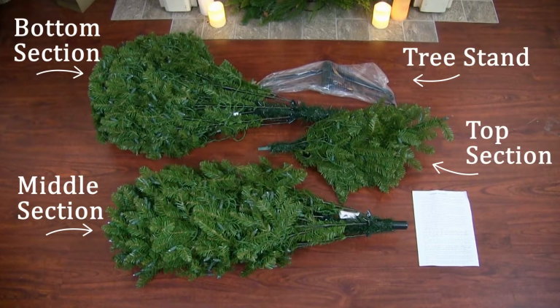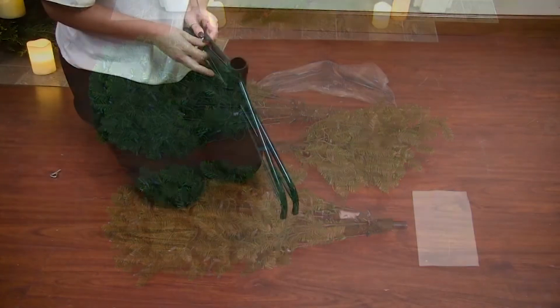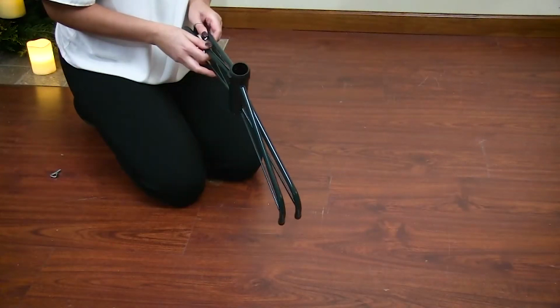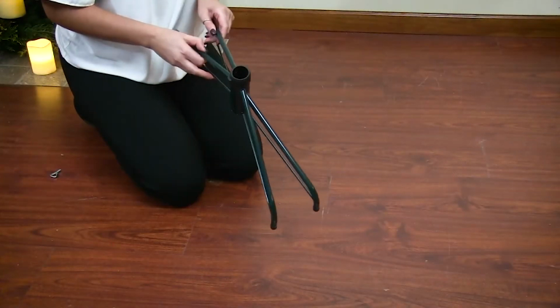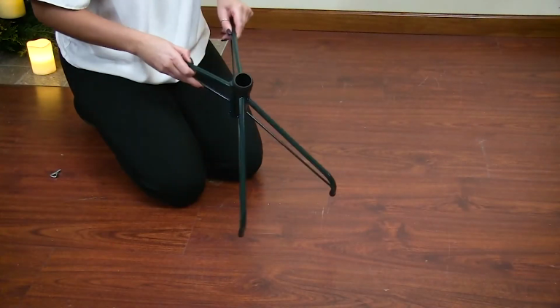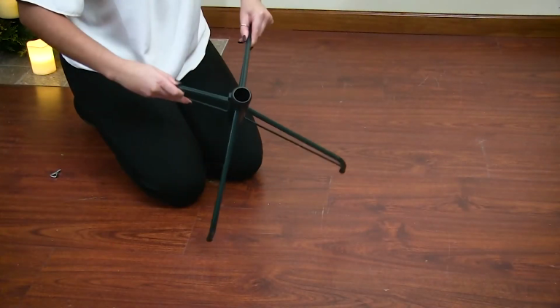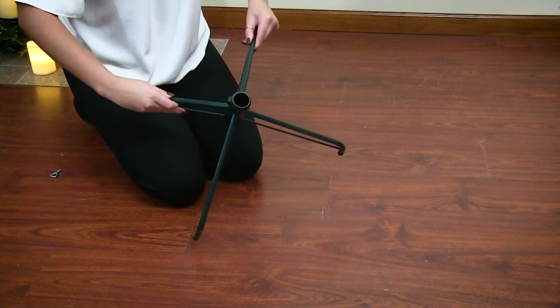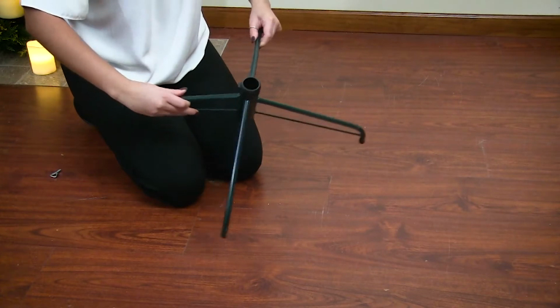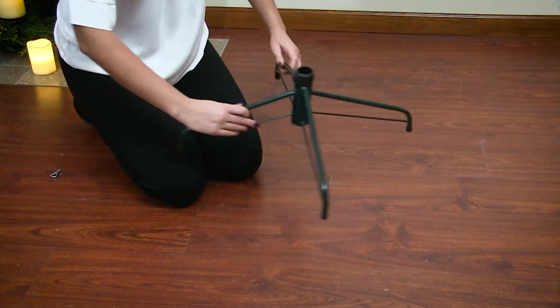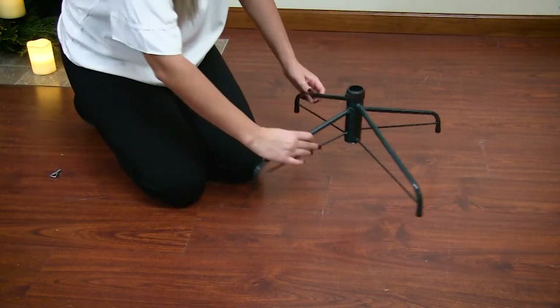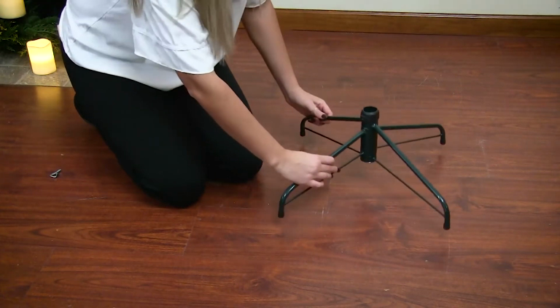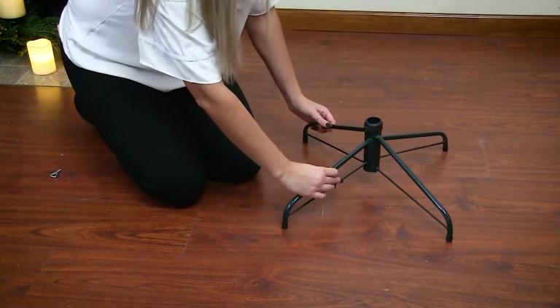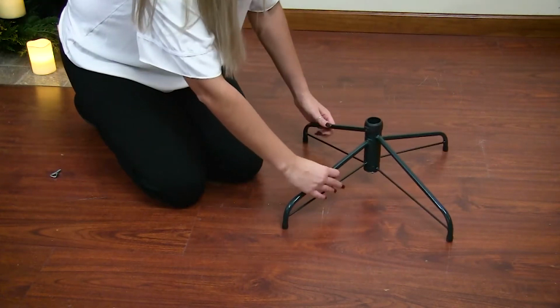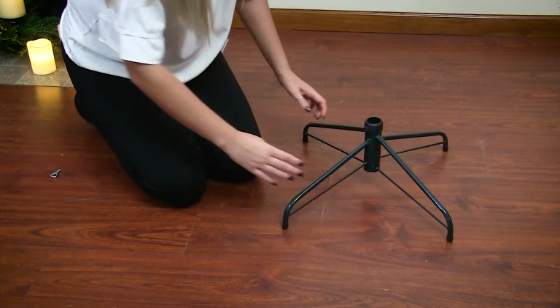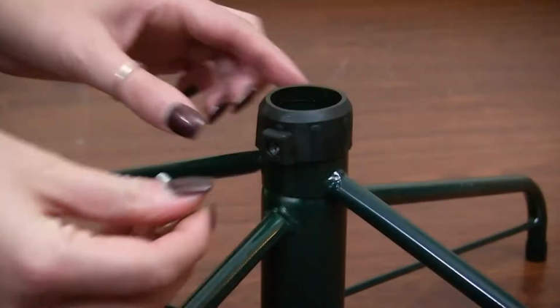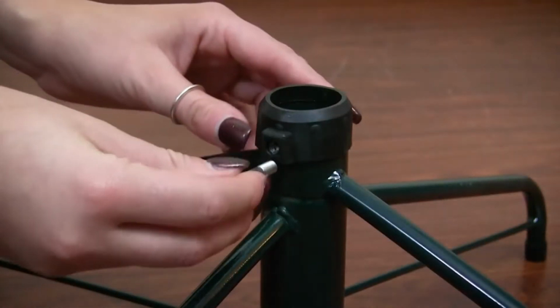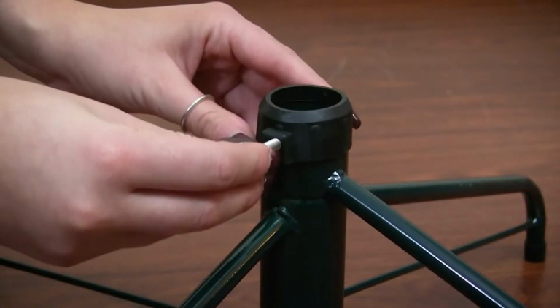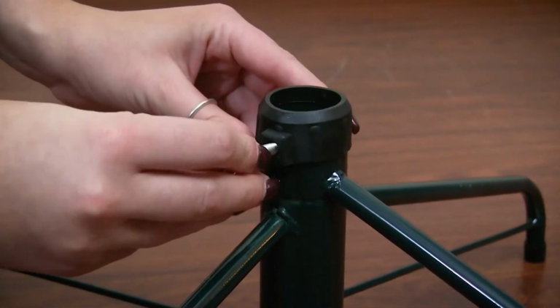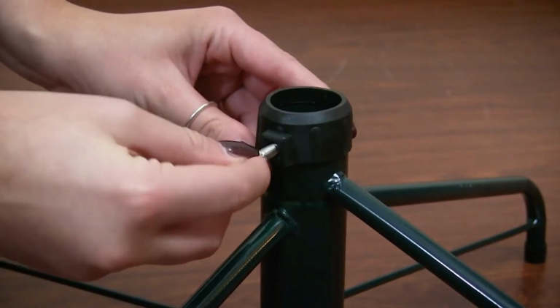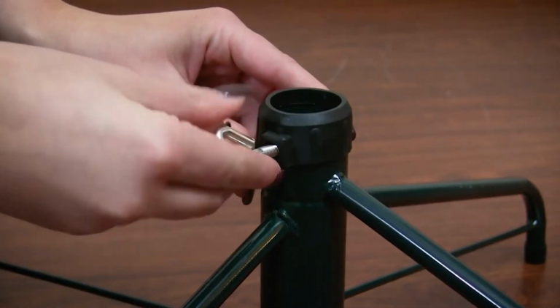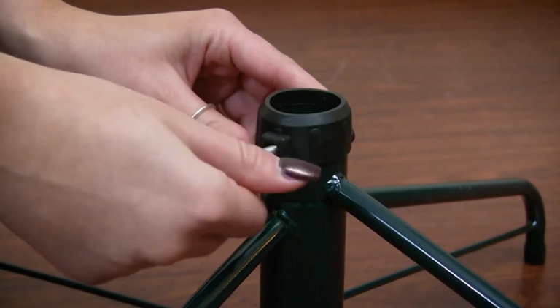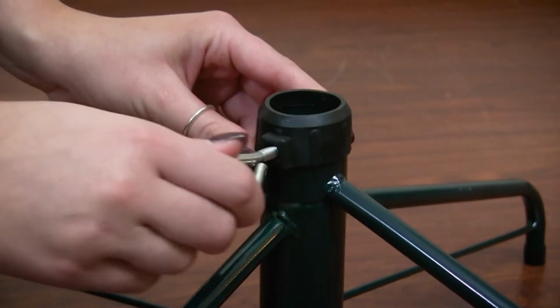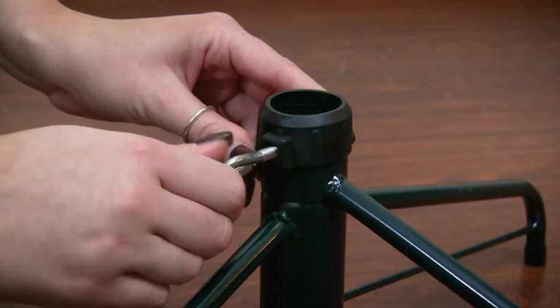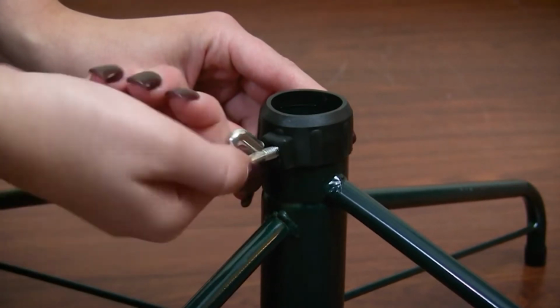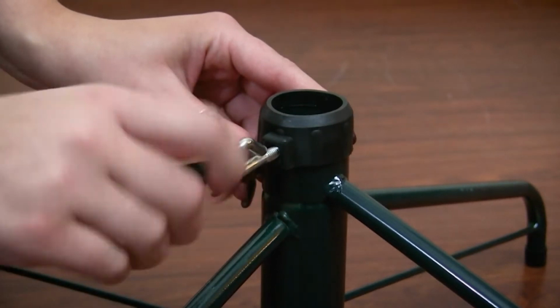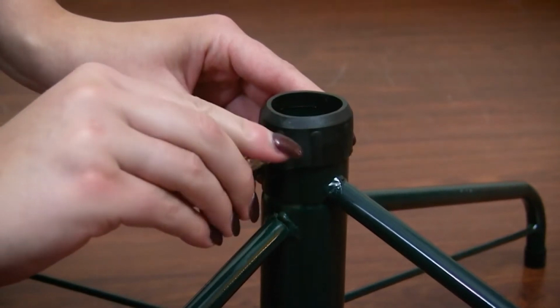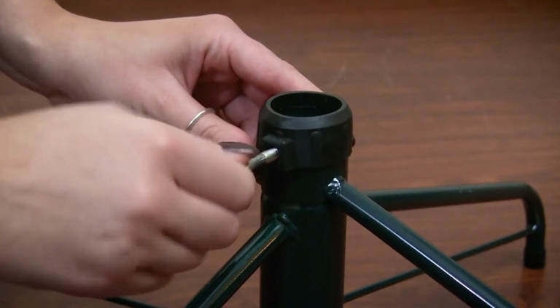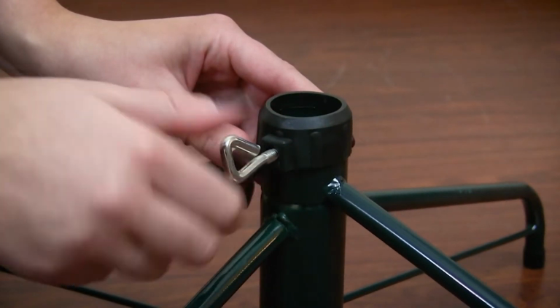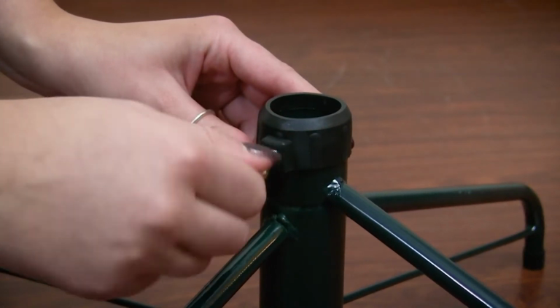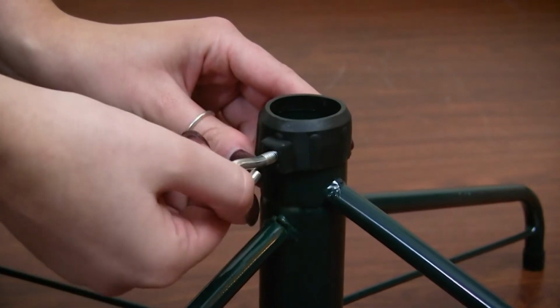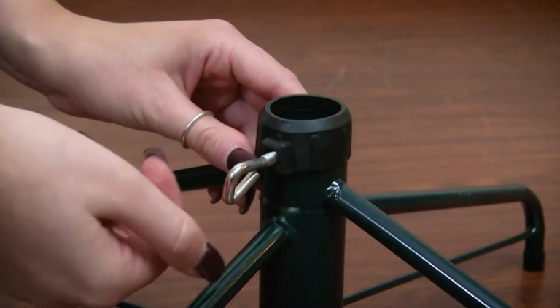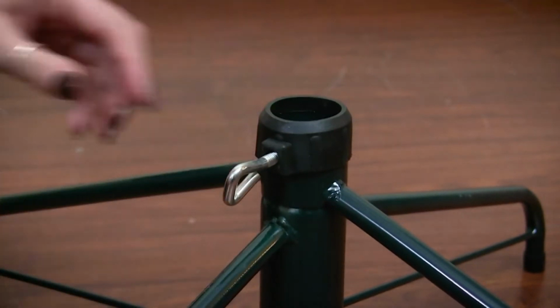Start with the tree stand and open the legs until they are evenly spaced. Next, screw the triangular bolts into the small cut-out circles in your tree stand, but leave them loose until the tree is inserted.